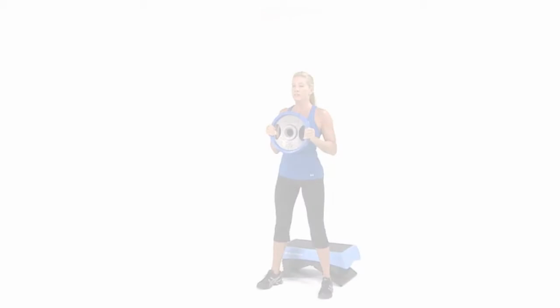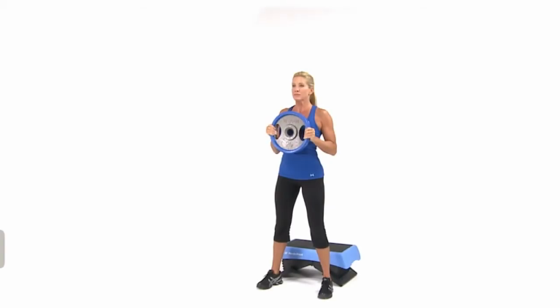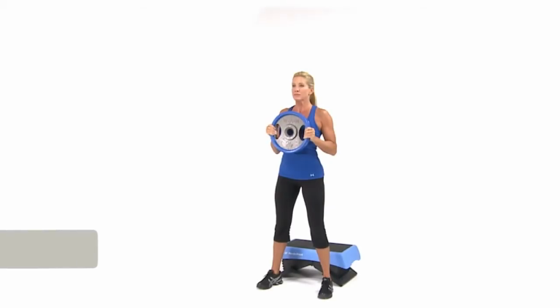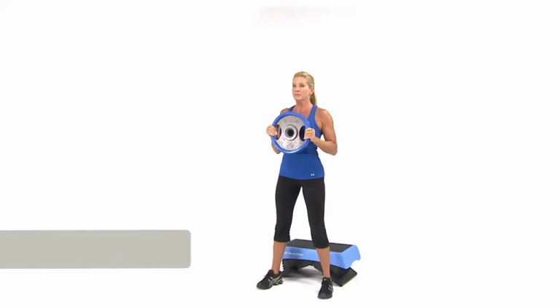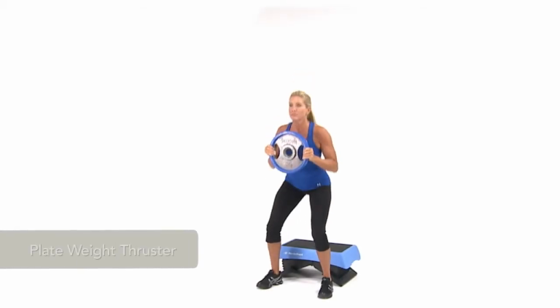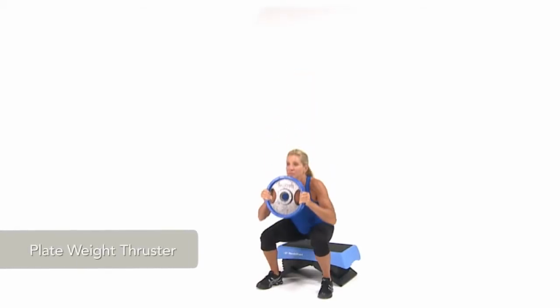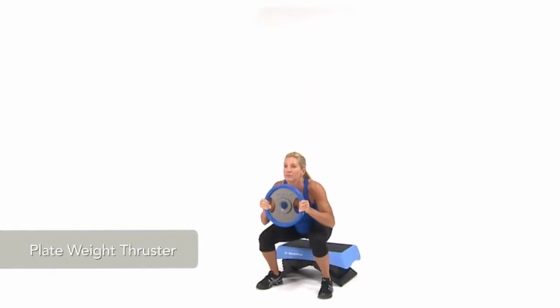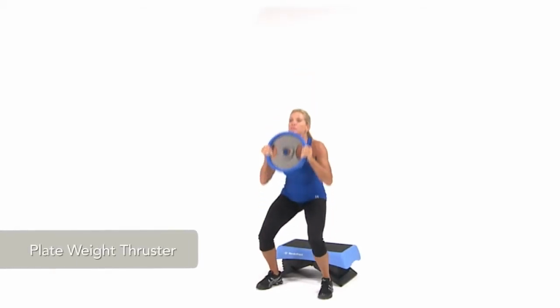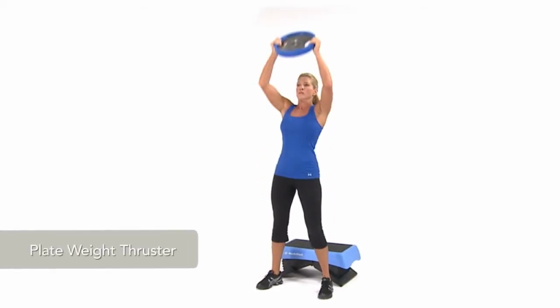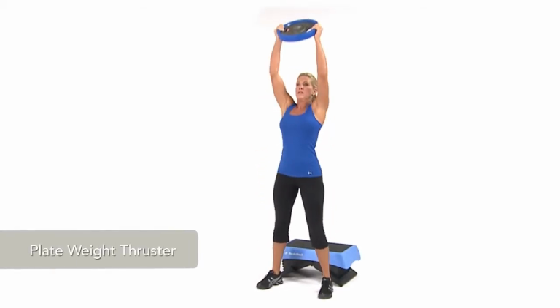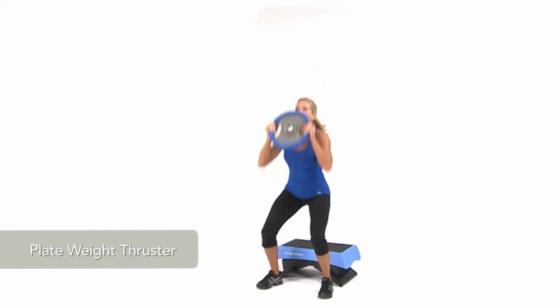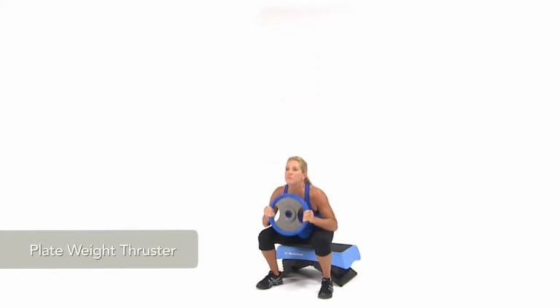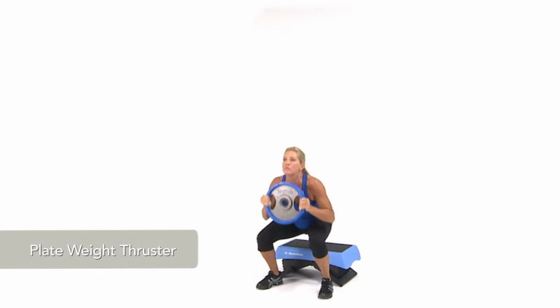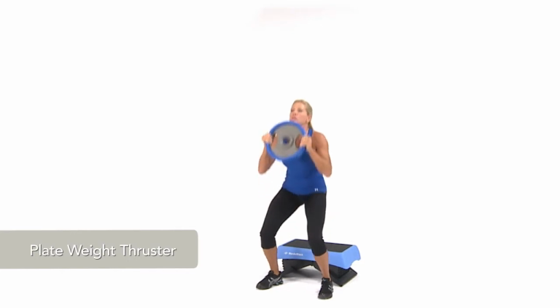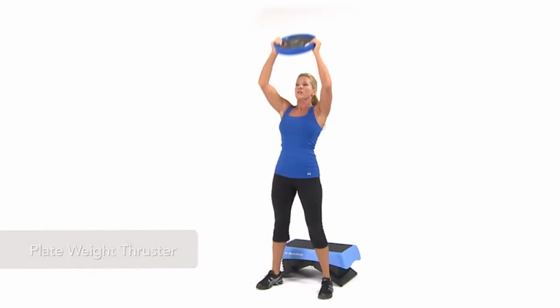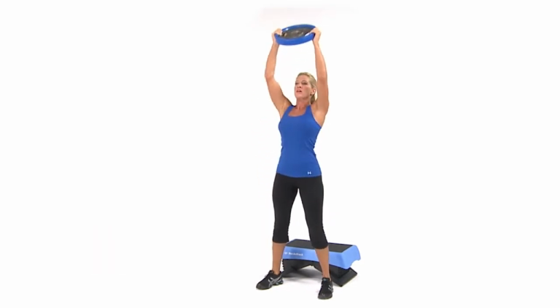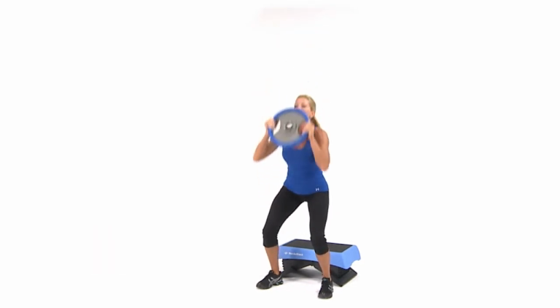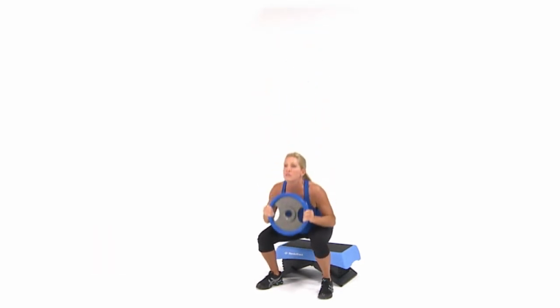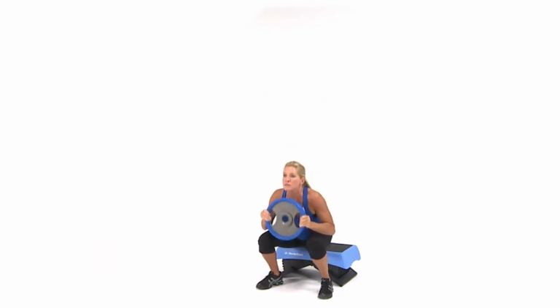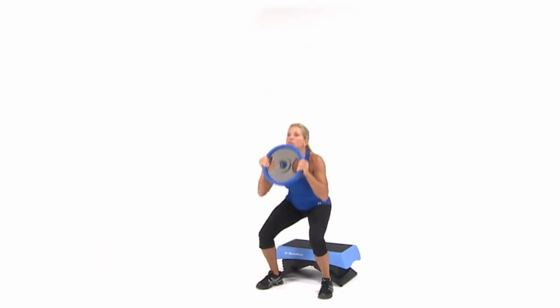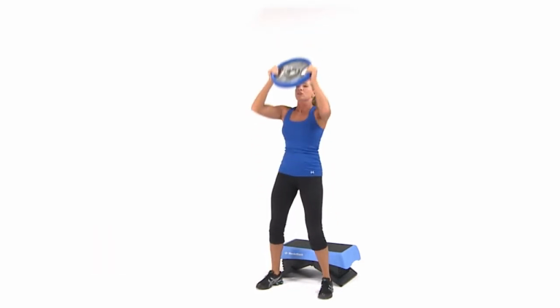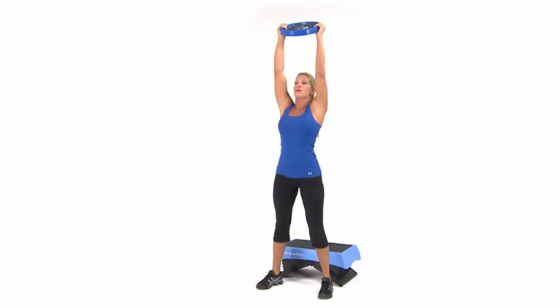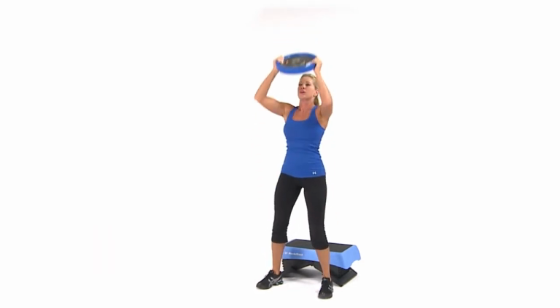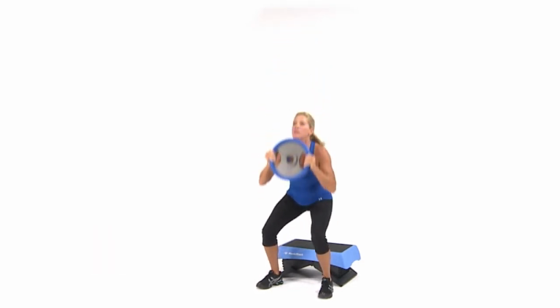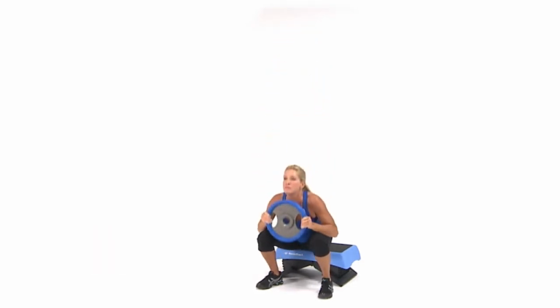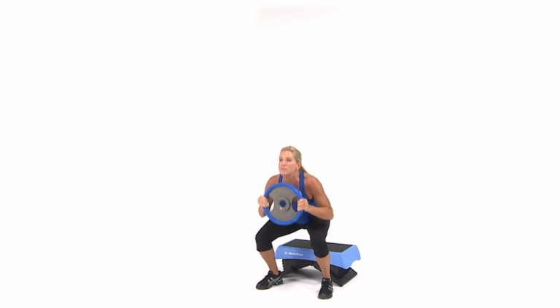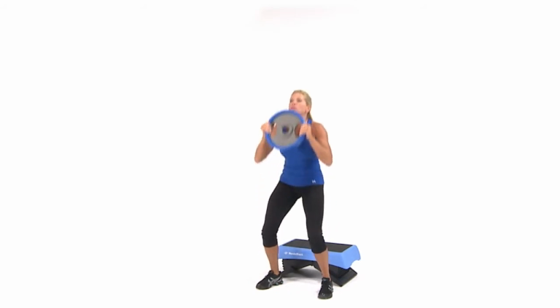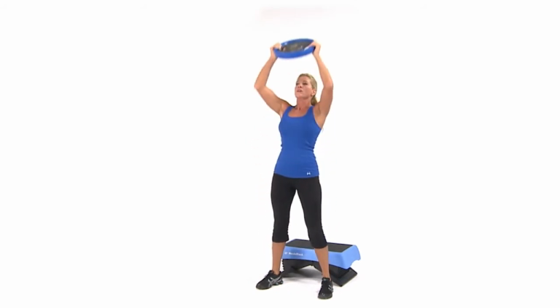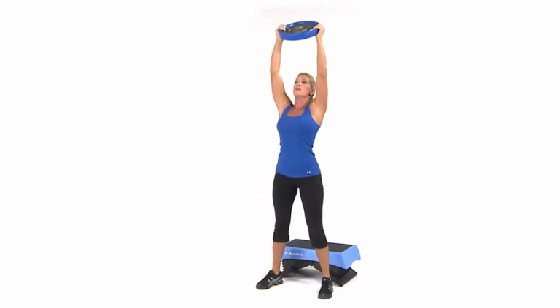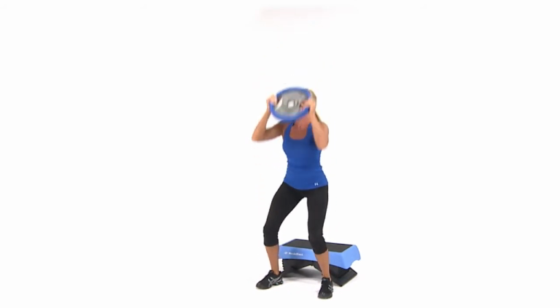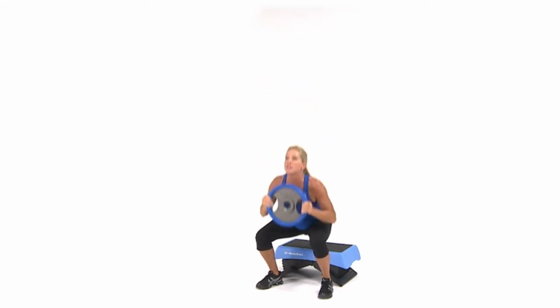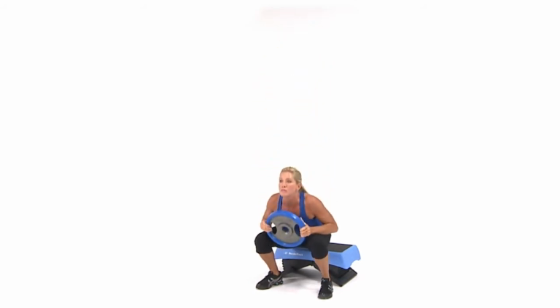To perform a plate weight thruster, hold a weight plate in front of your chest with your elbows by your sides and stand in front of a step or stool. With your back straight and chest out, push your hips back and lower your body until your butt touches the step or stool. While keeping your knees over your toes,